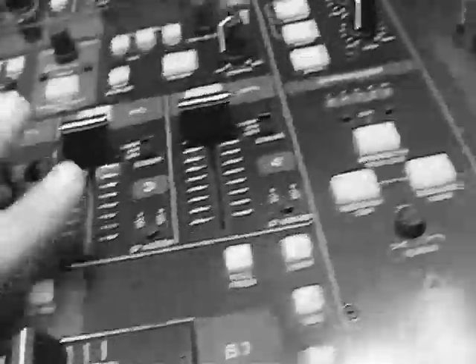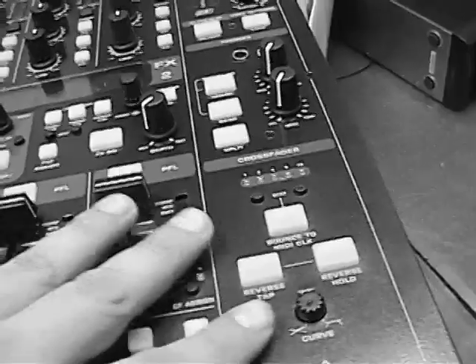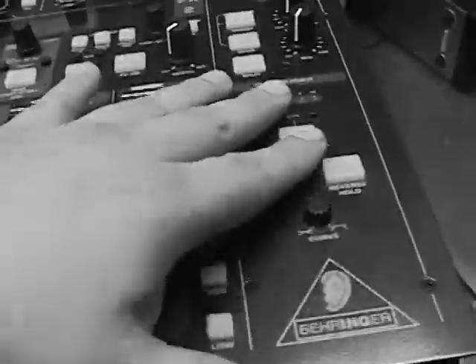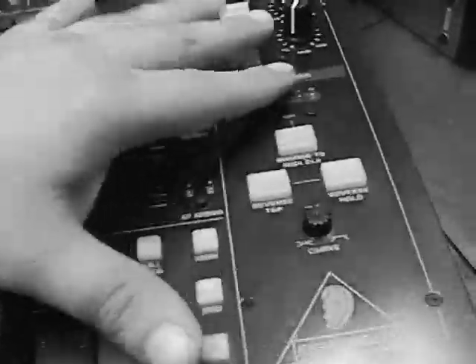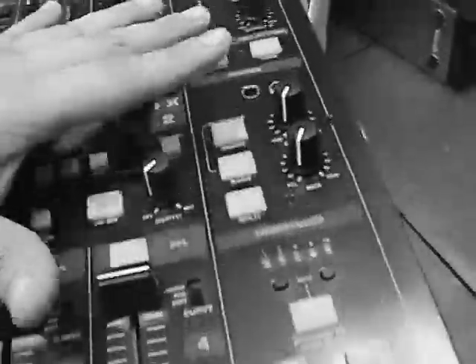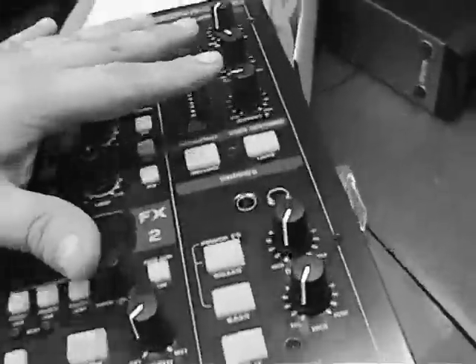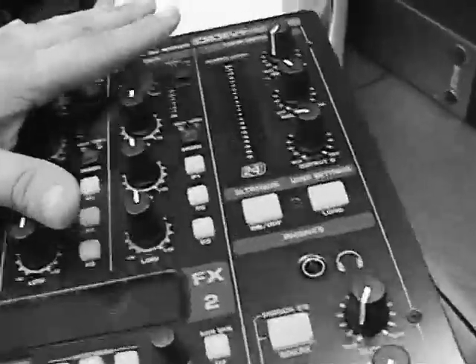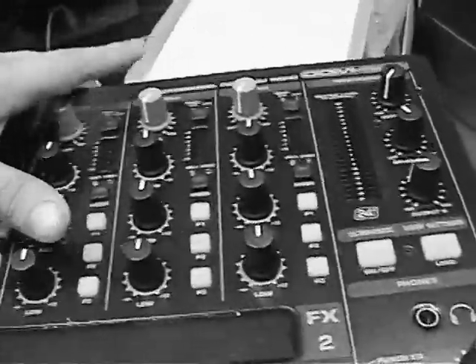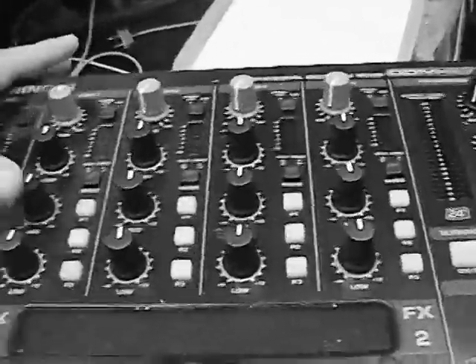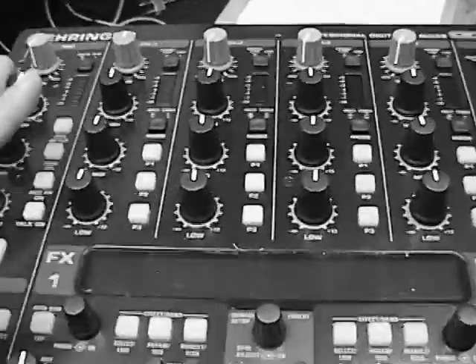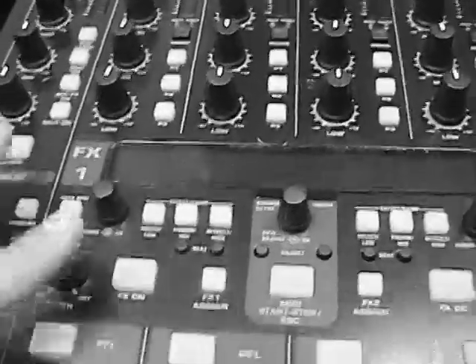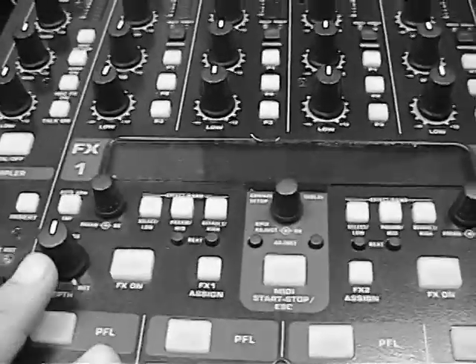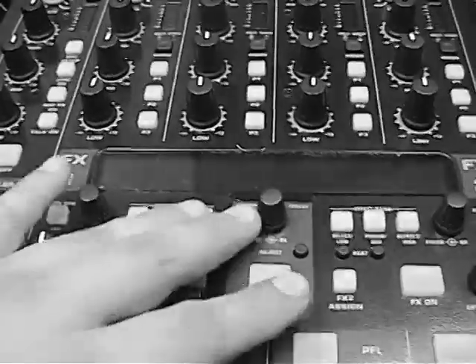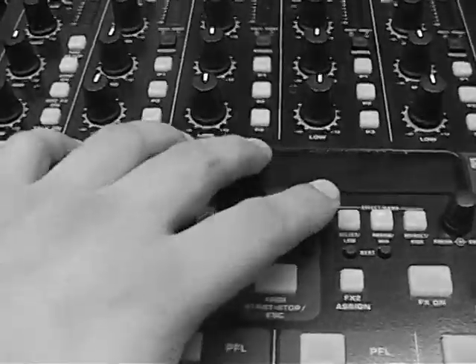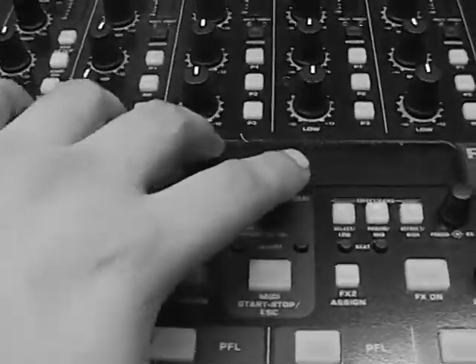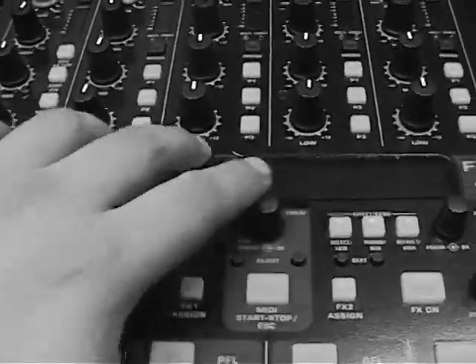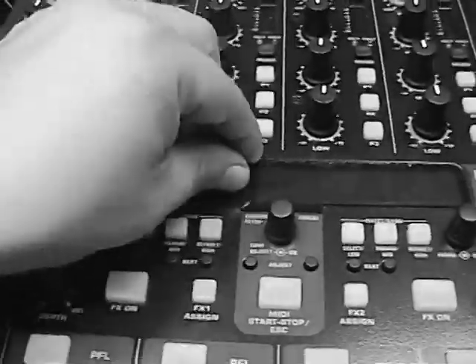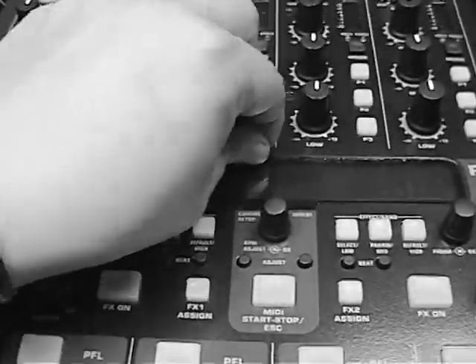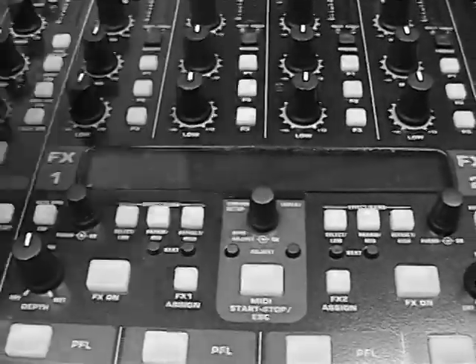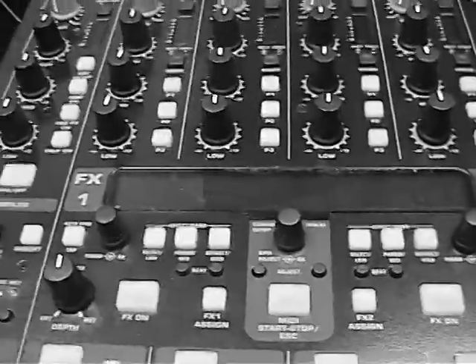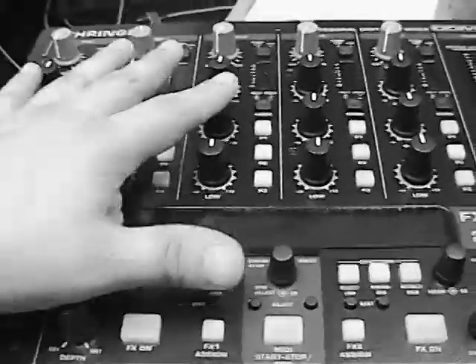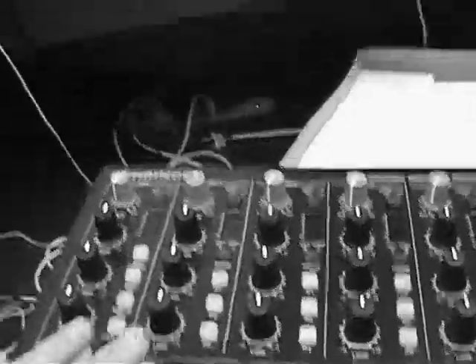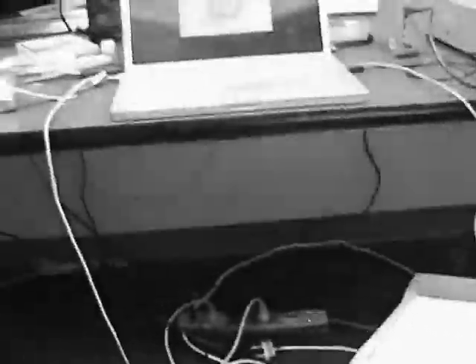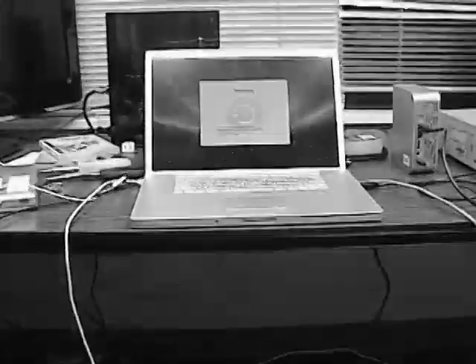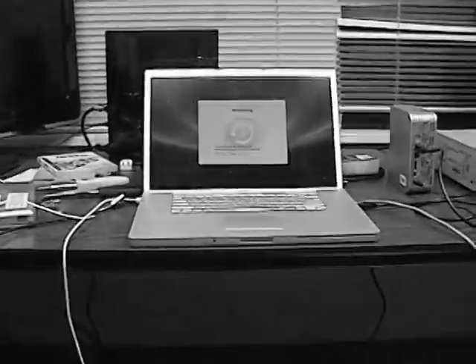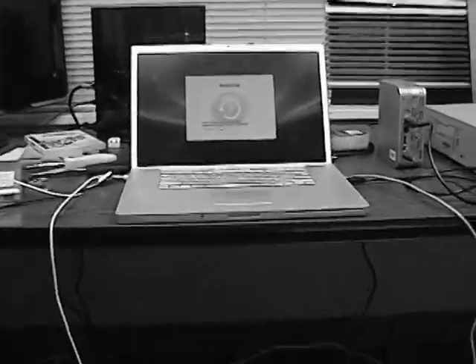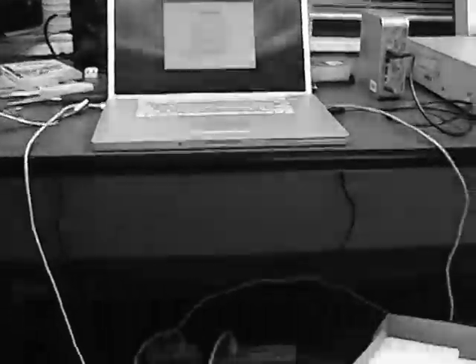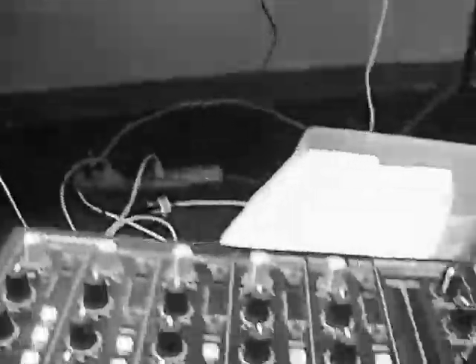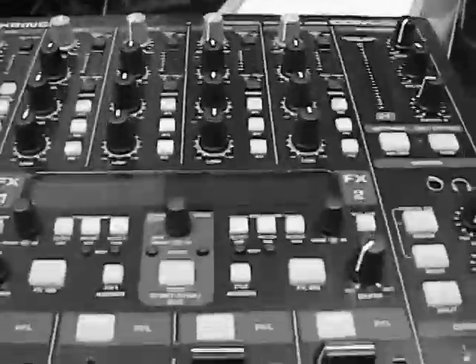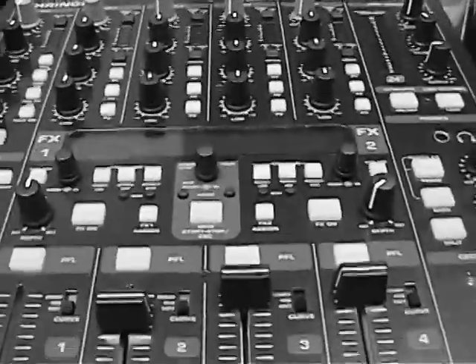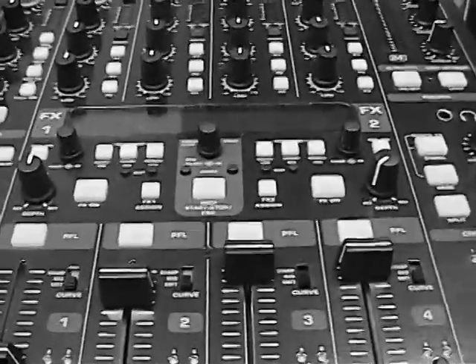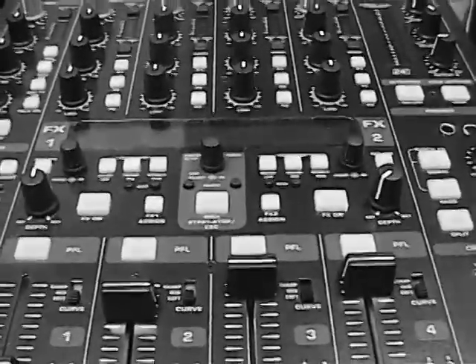So I'm going to go hook this up, assign it all, and show you how to do that in Serato, and hook it up to my Mac as soon as it's done restoring. And then we're gonna rock the house.